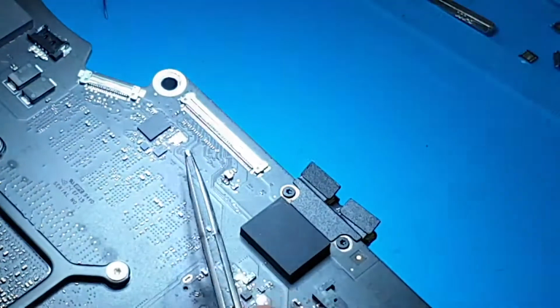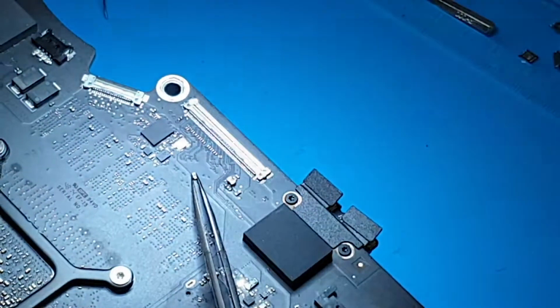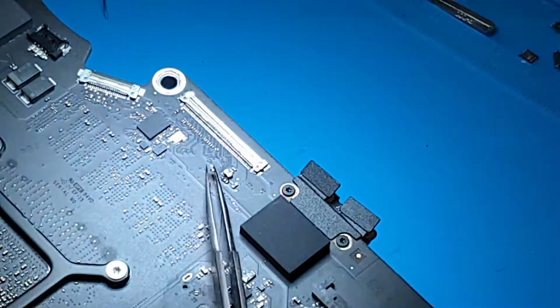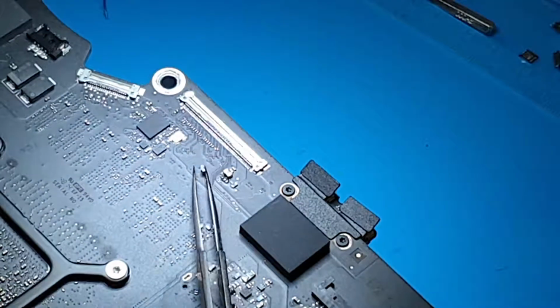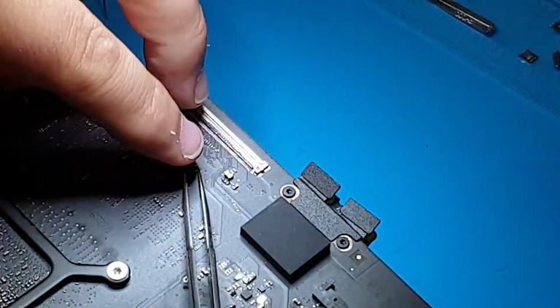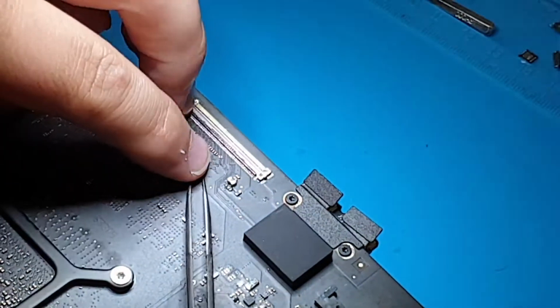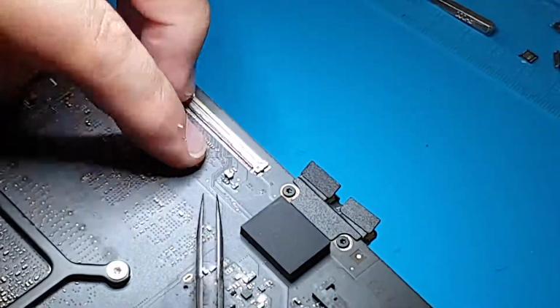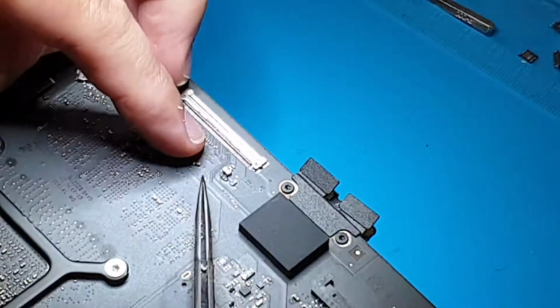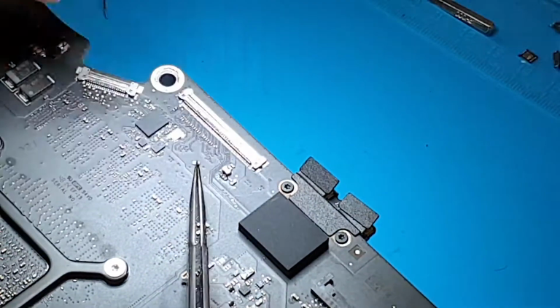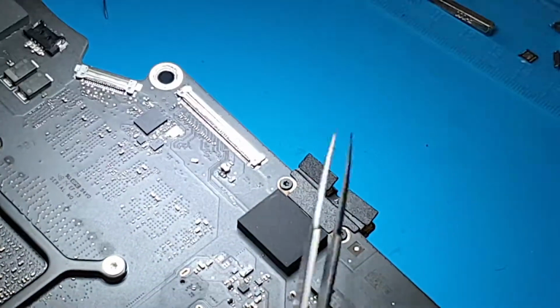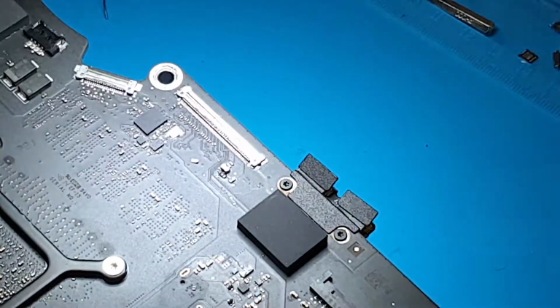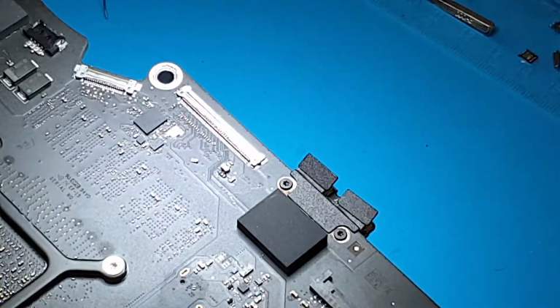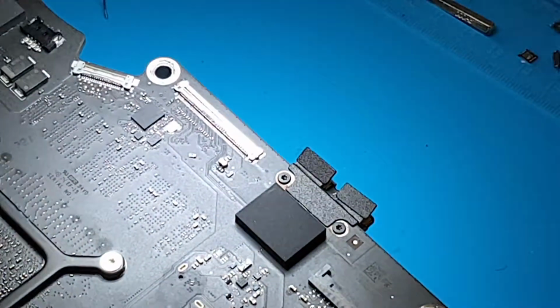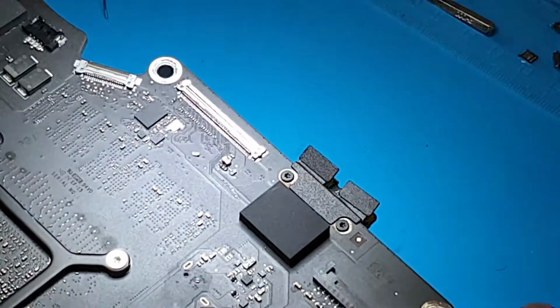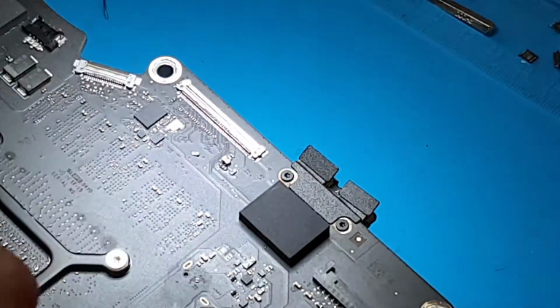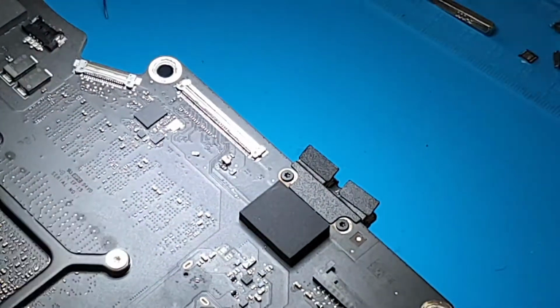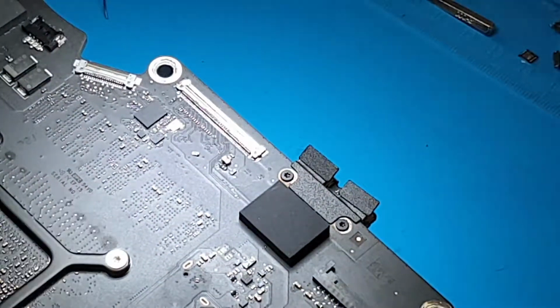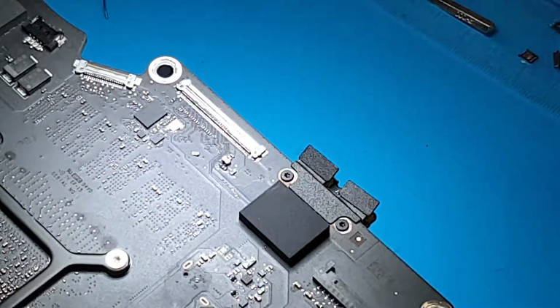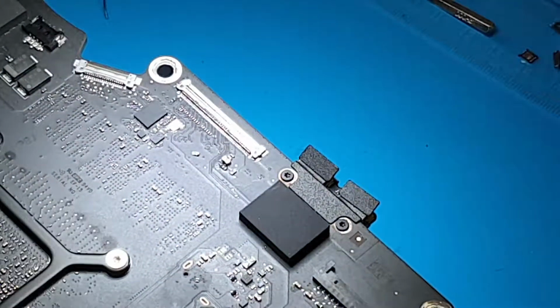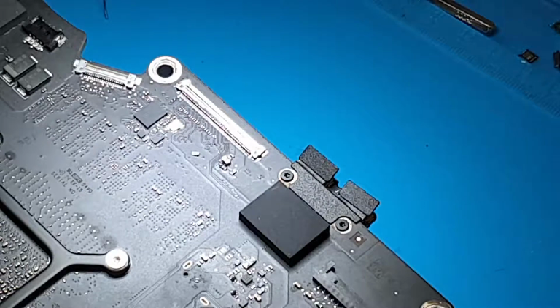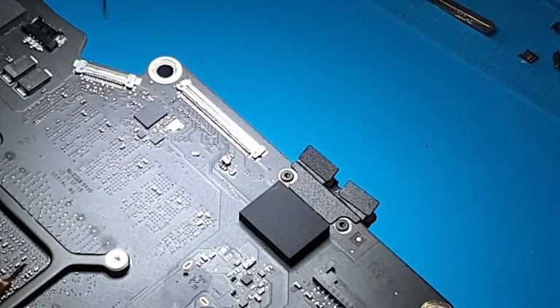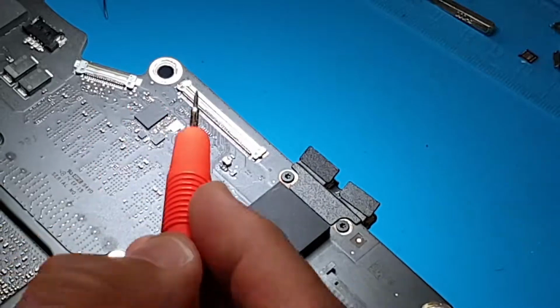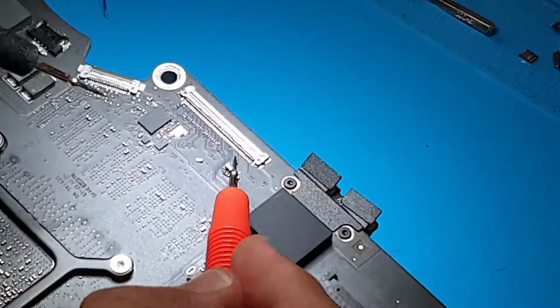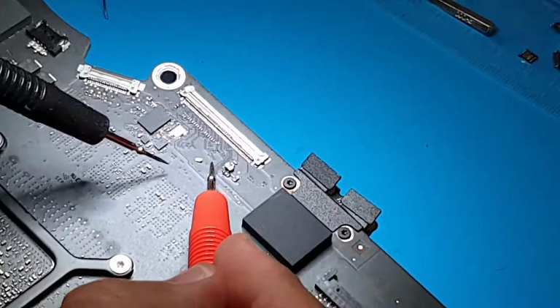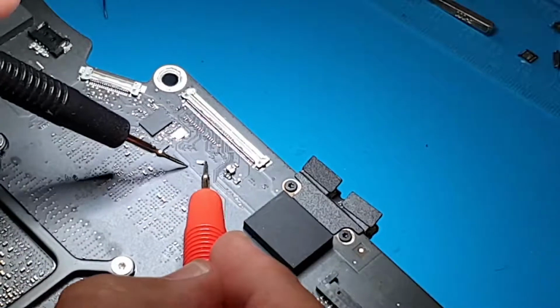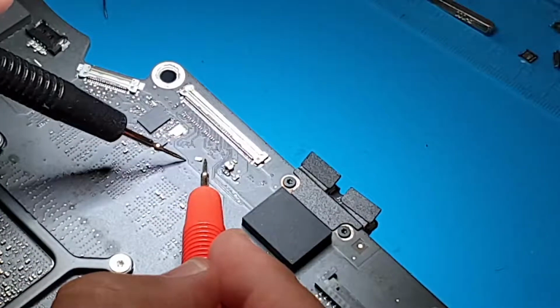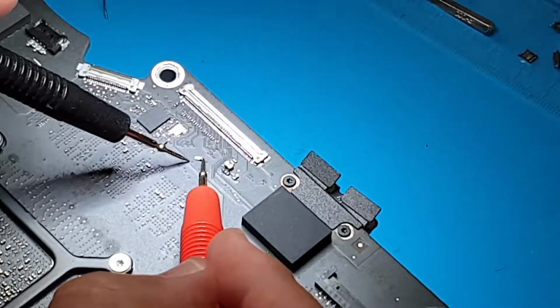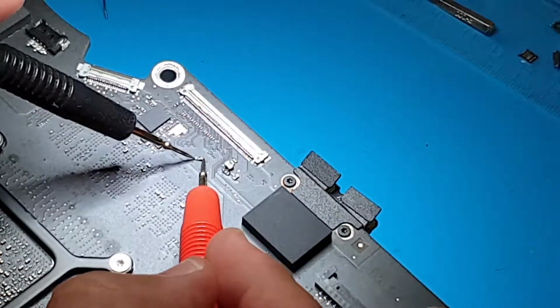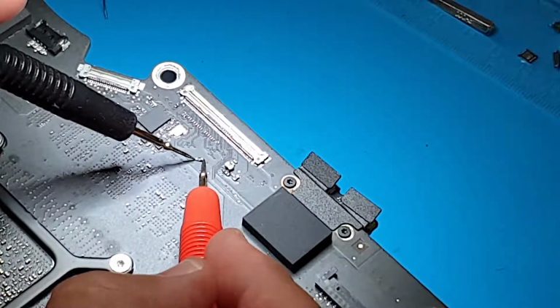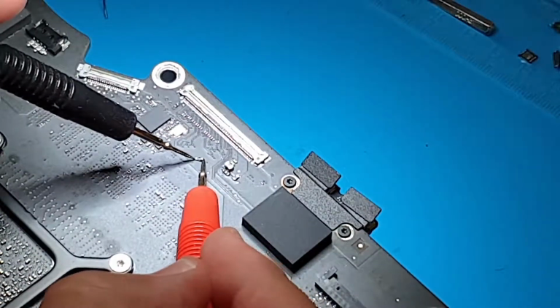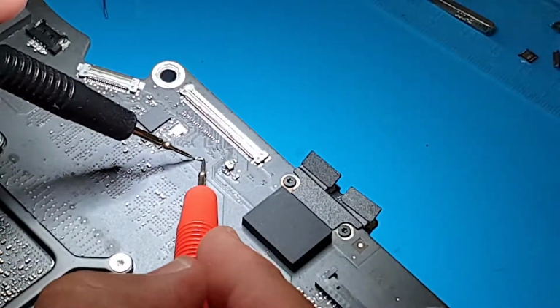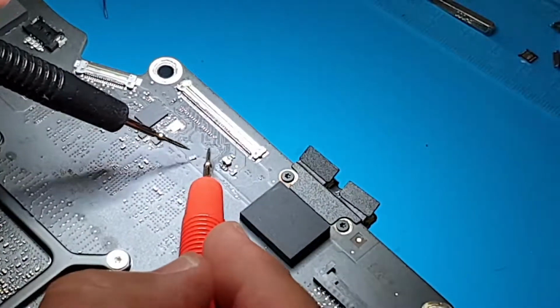This is the old fuse from the customer's iMac, and as you can see when we touch both ends, there's no beep — confirming the fuse is blown.